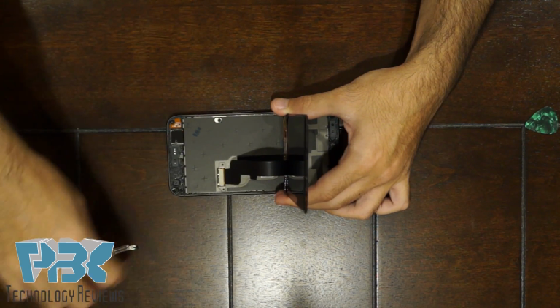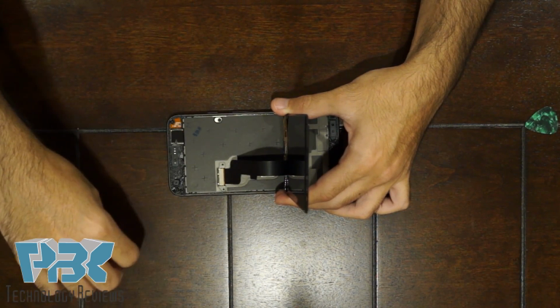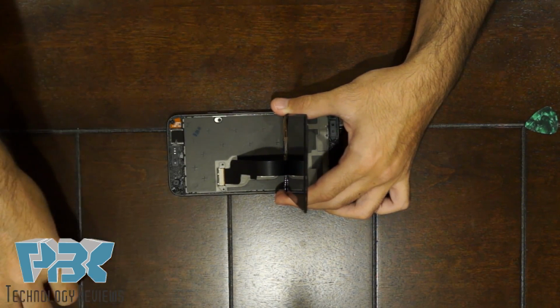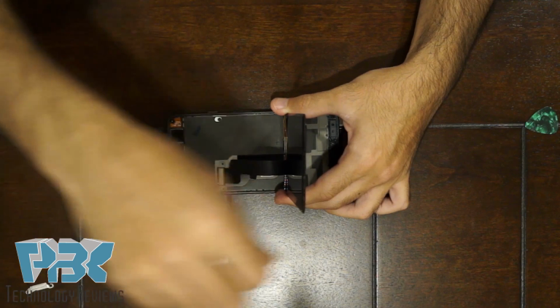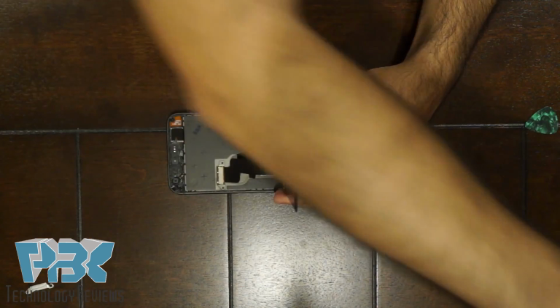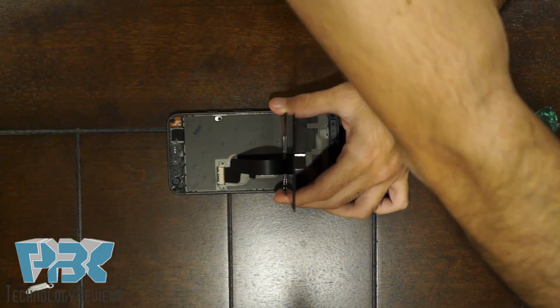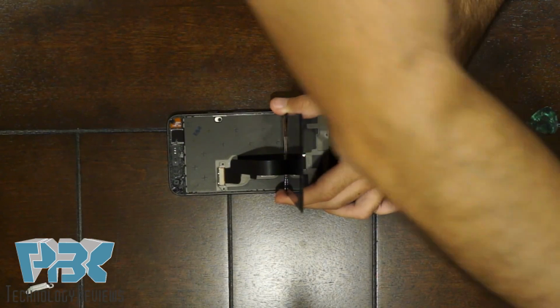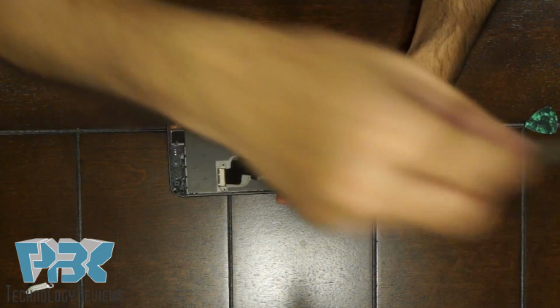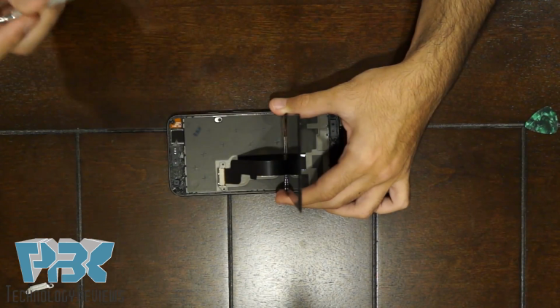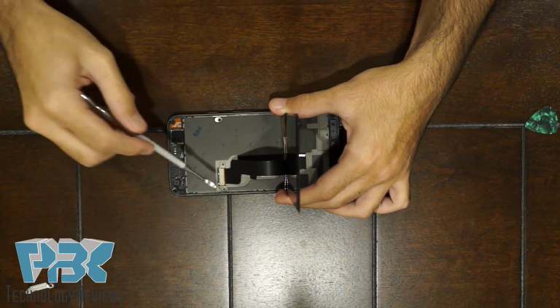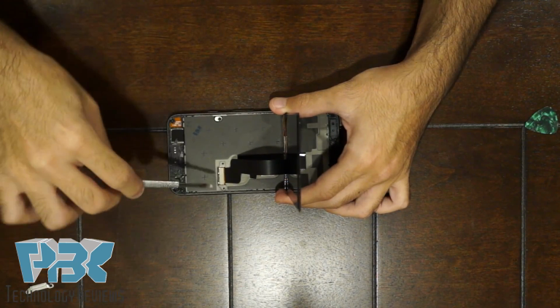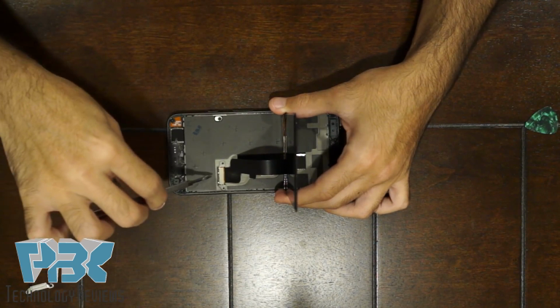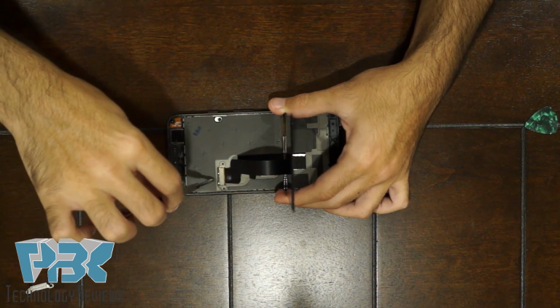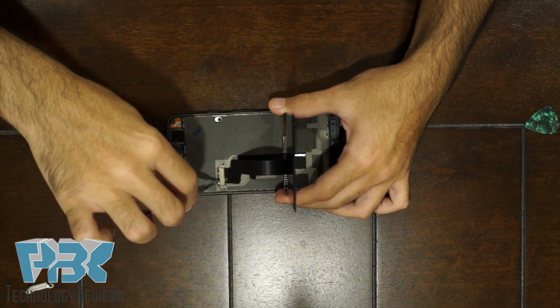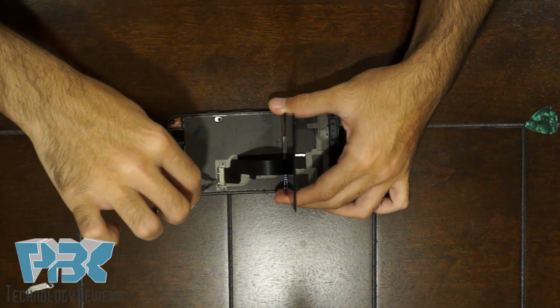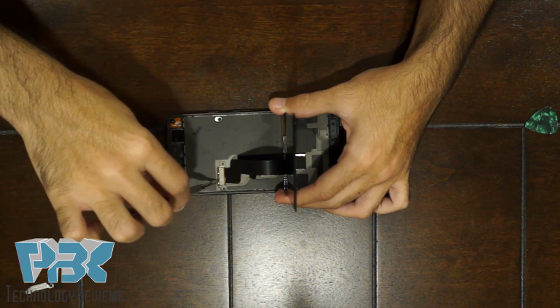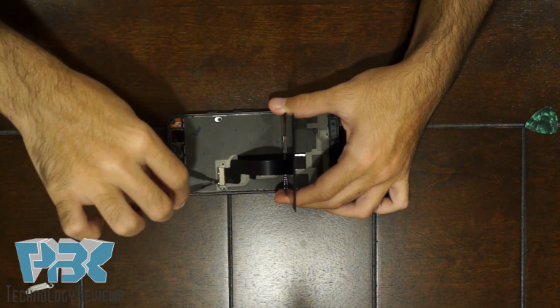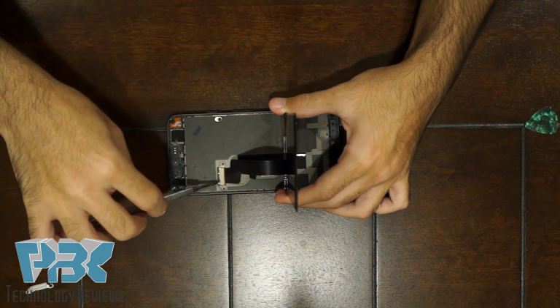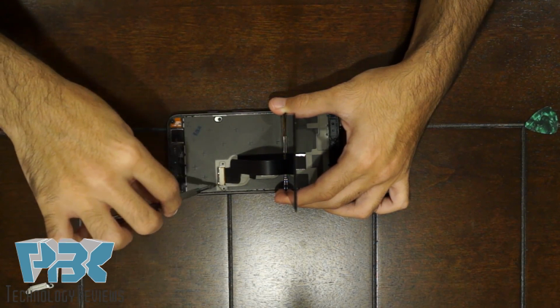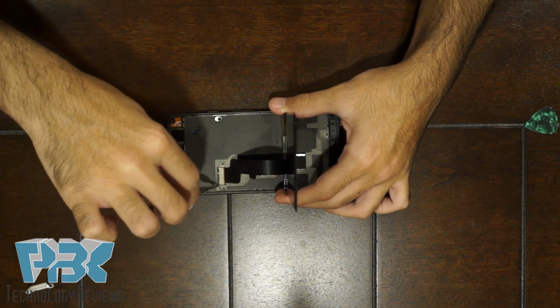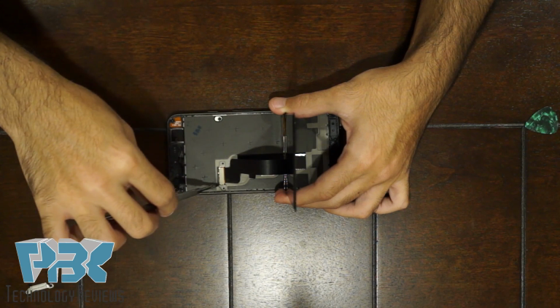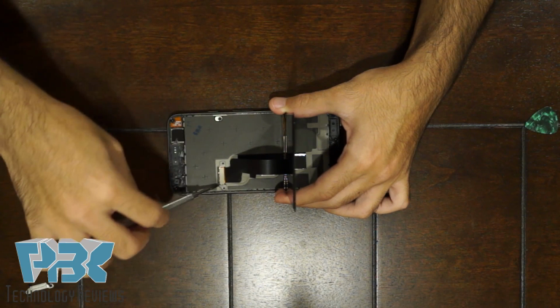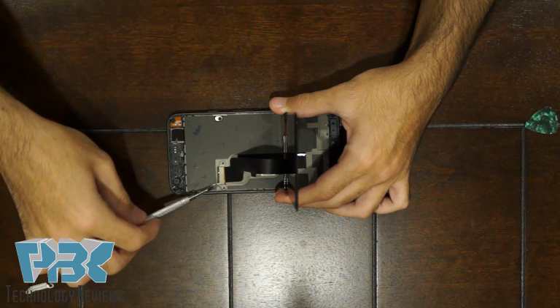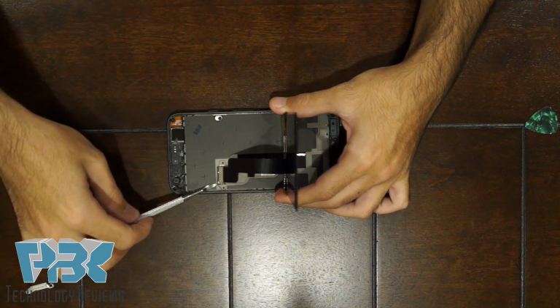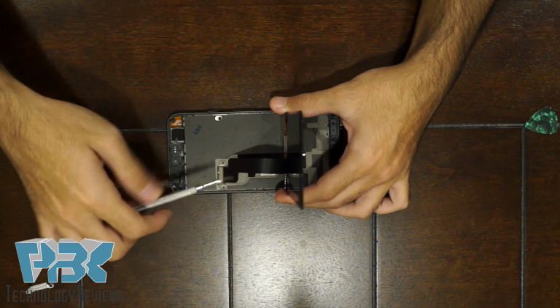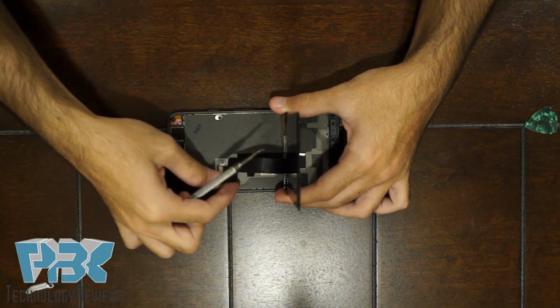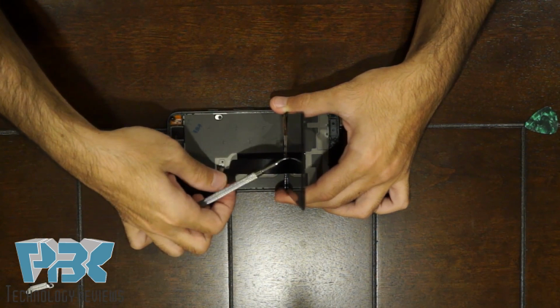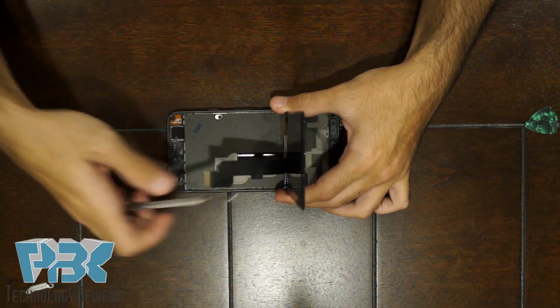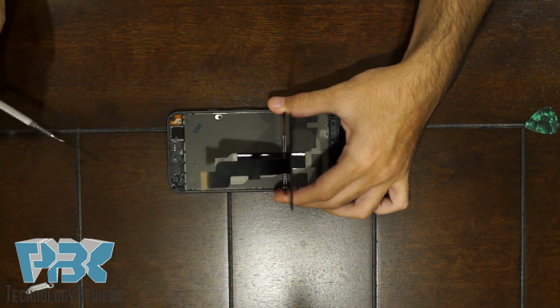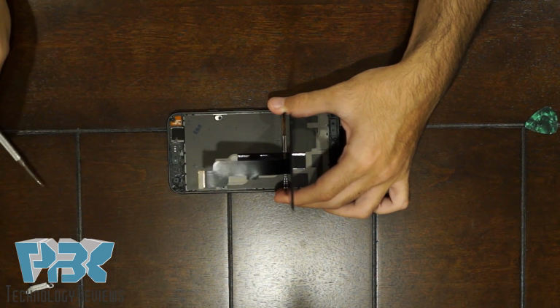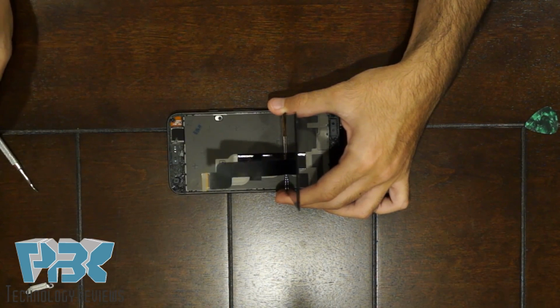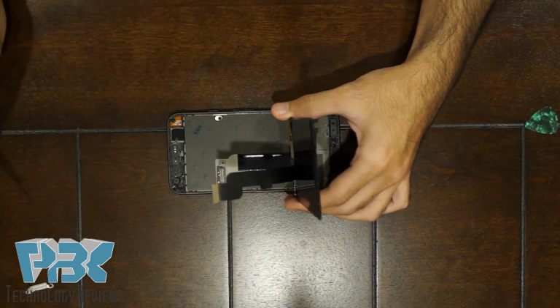Once you've got that cover off, you can pop the connector up and disconnect it from the main board.